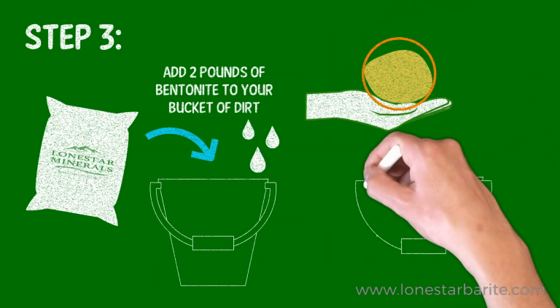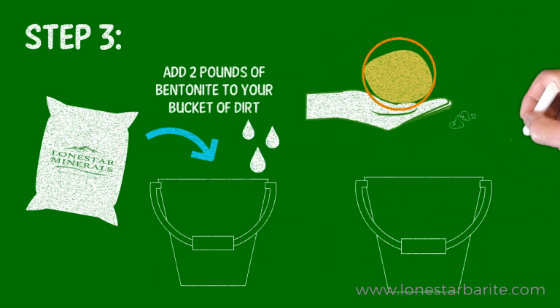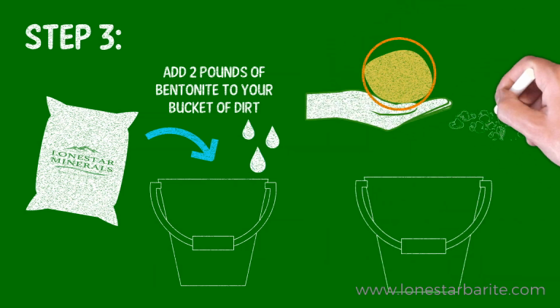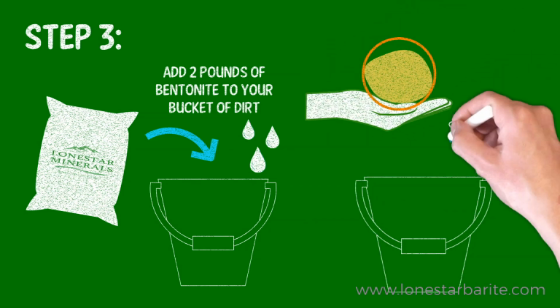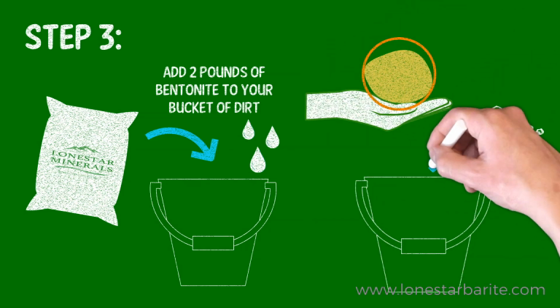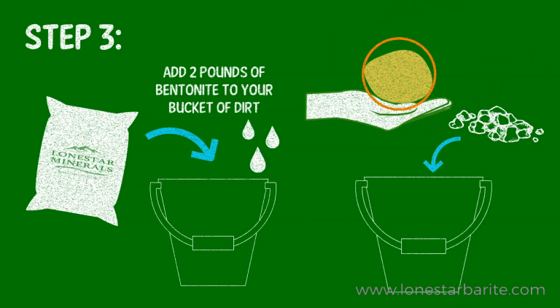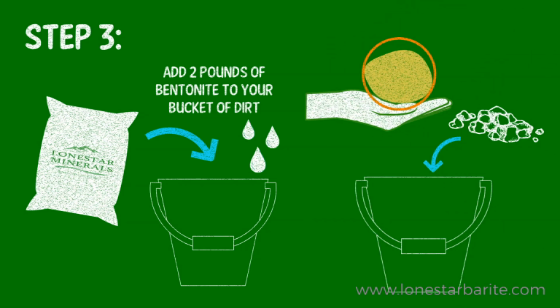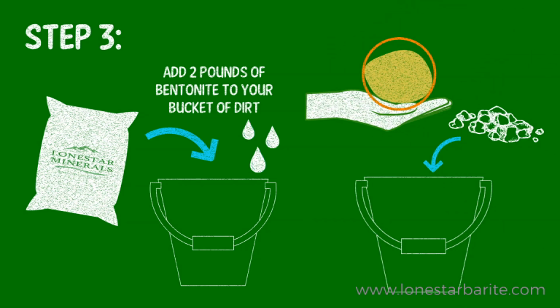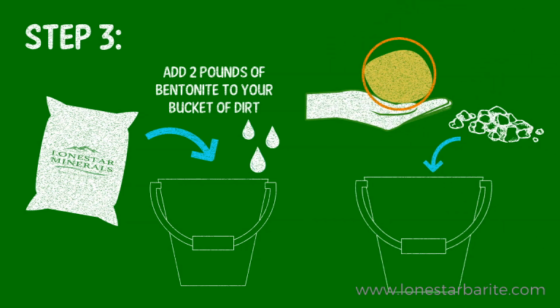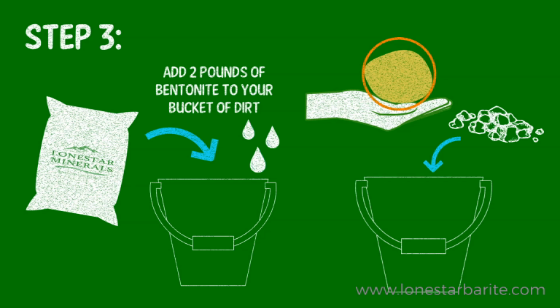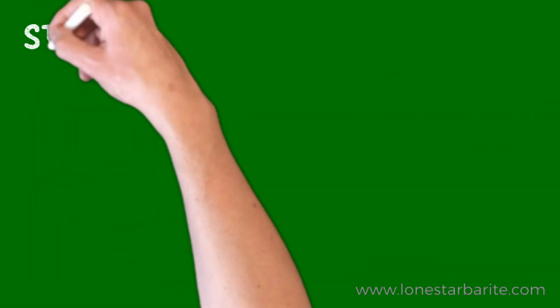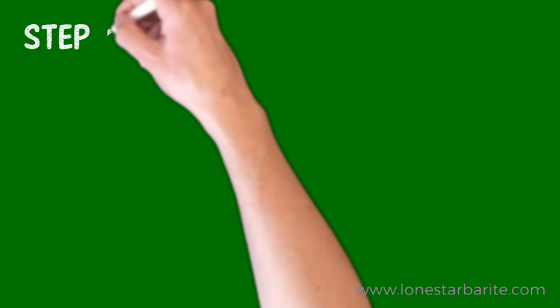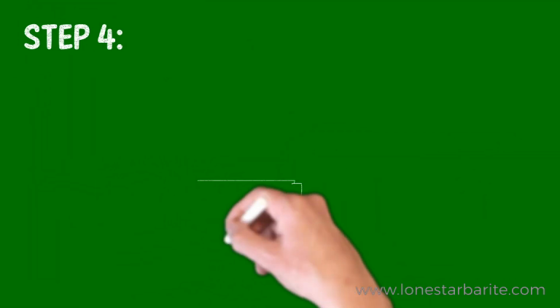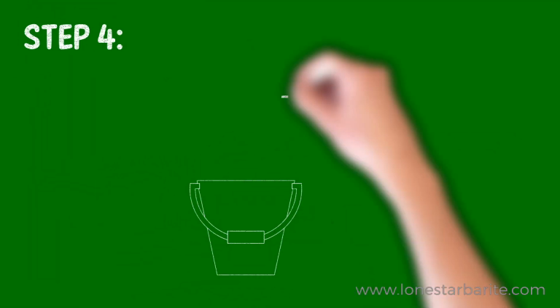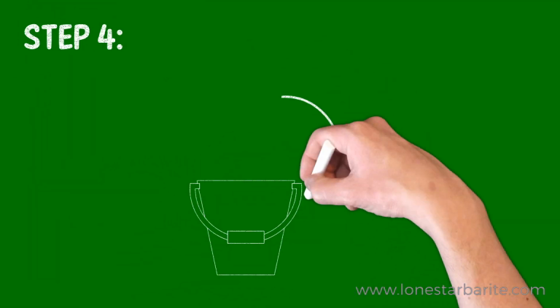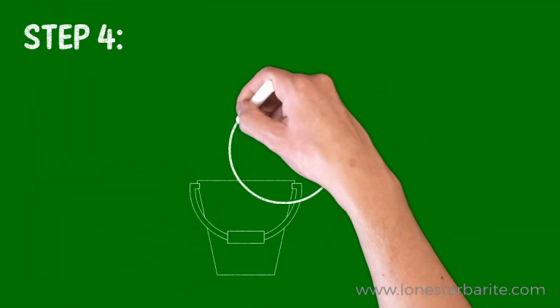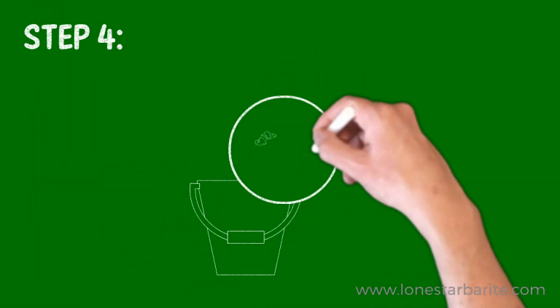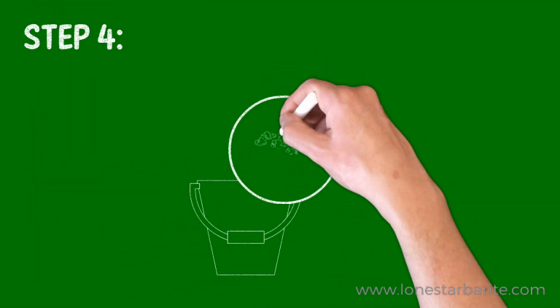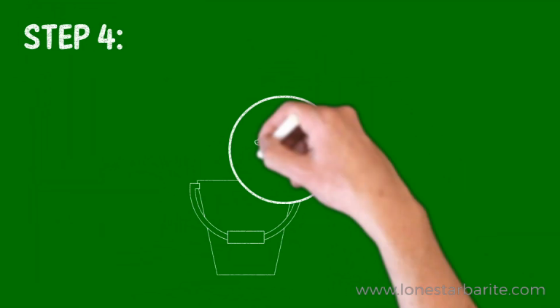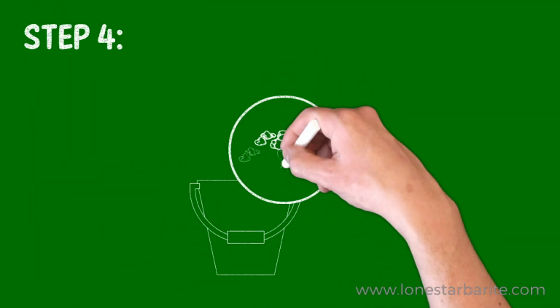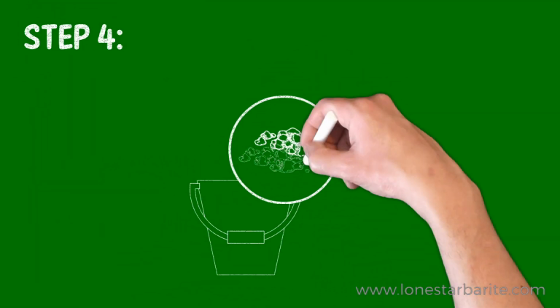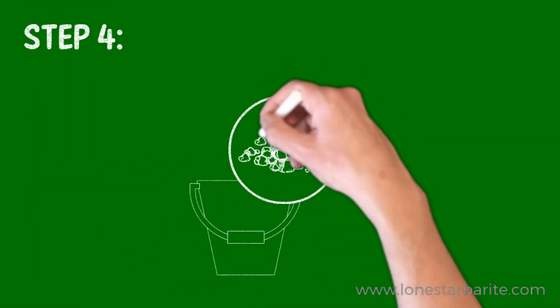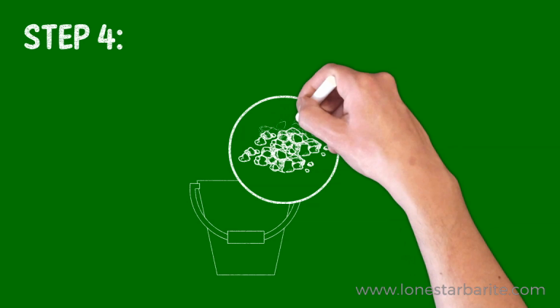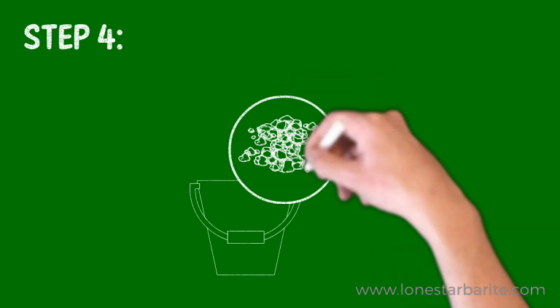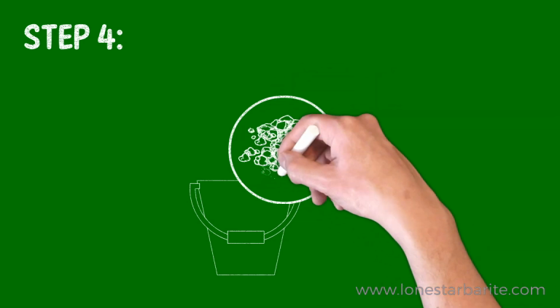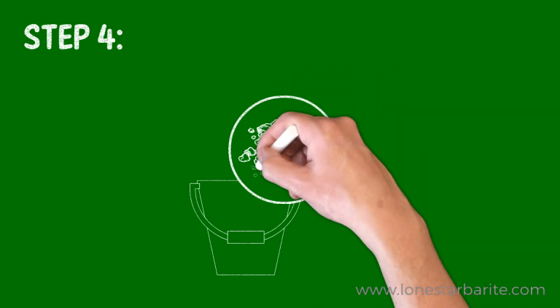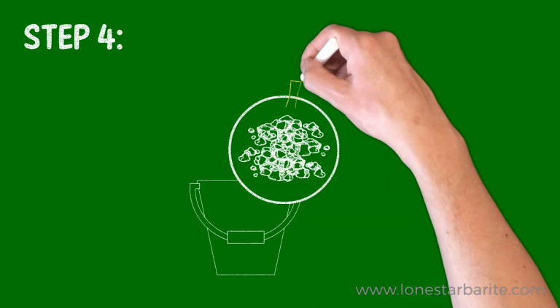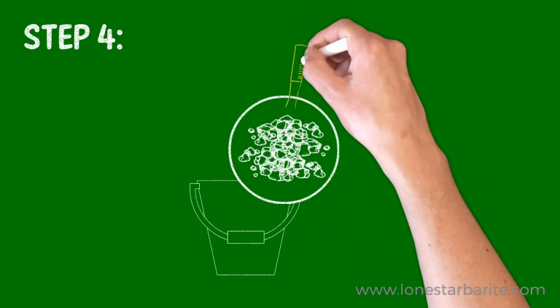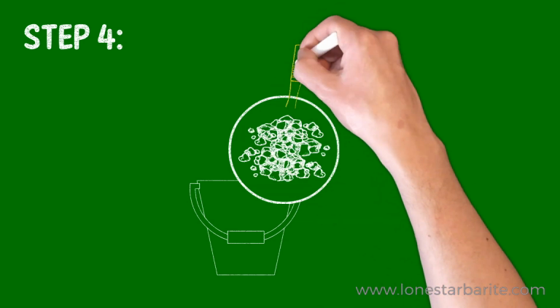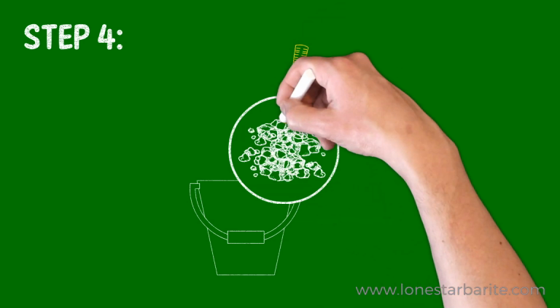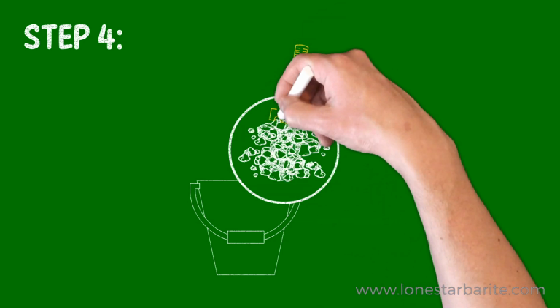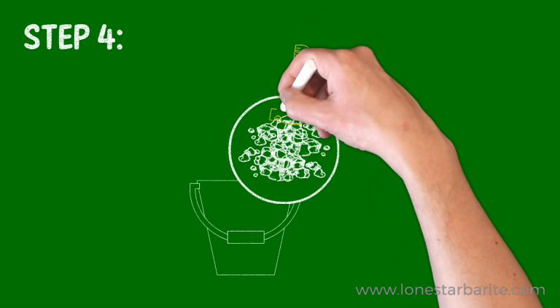Take the bucket with the holes in it and fill it with about an inch of gravel. On top of the gravel, place your wet soil mixture, and then compact this with a hammer. This is a vital process.